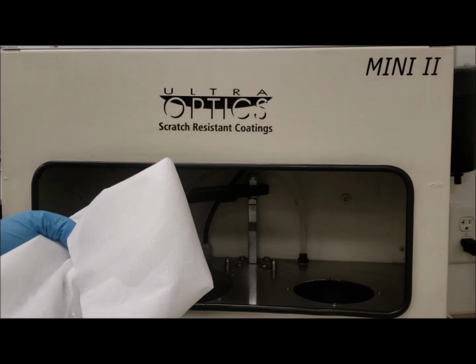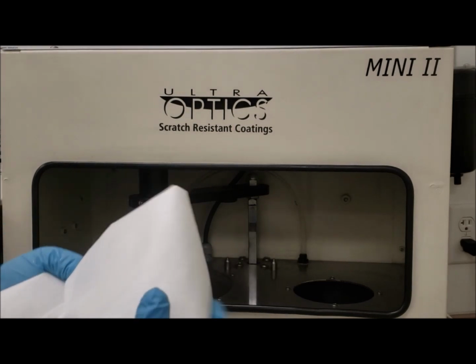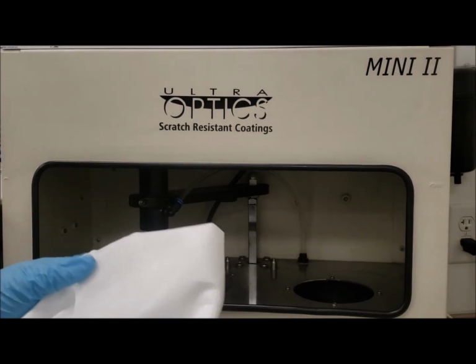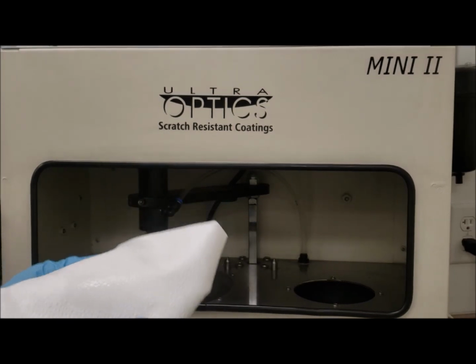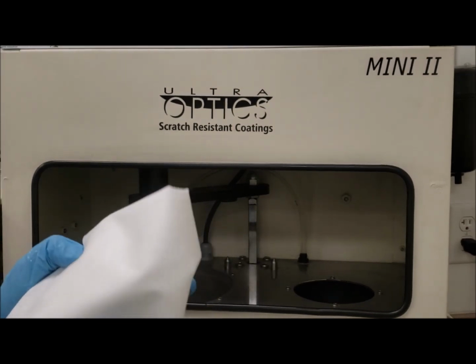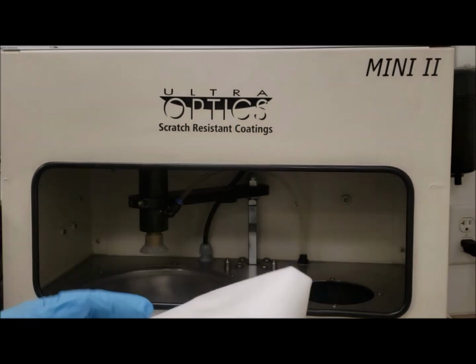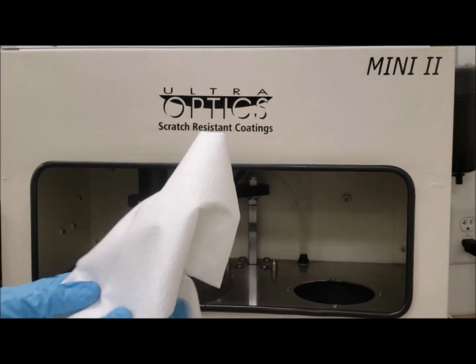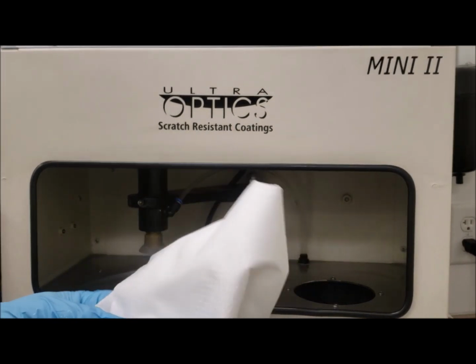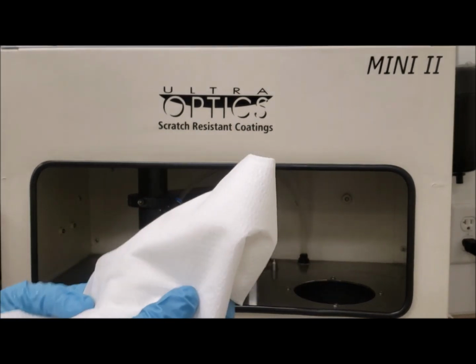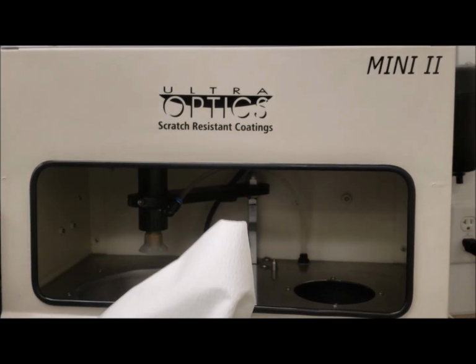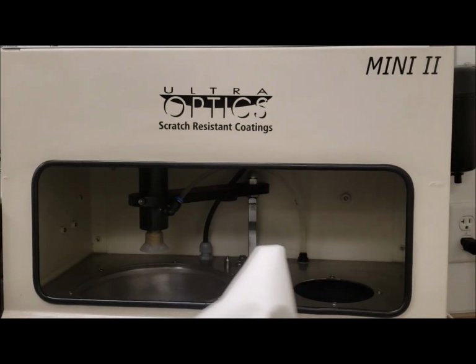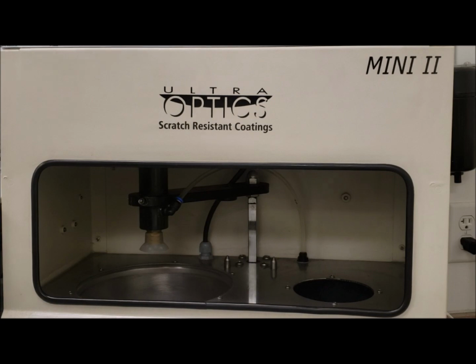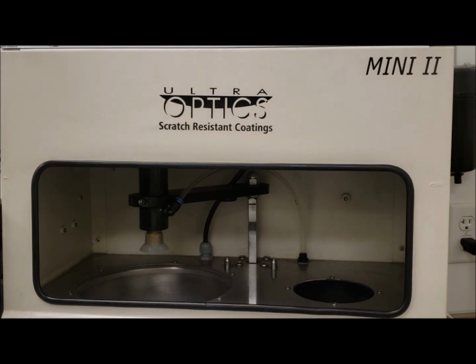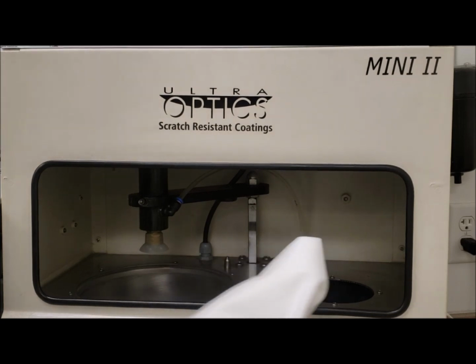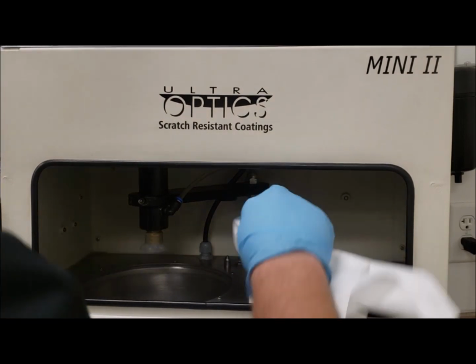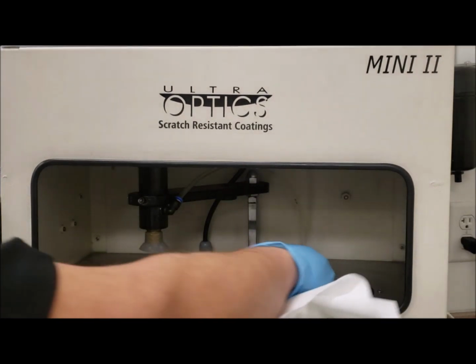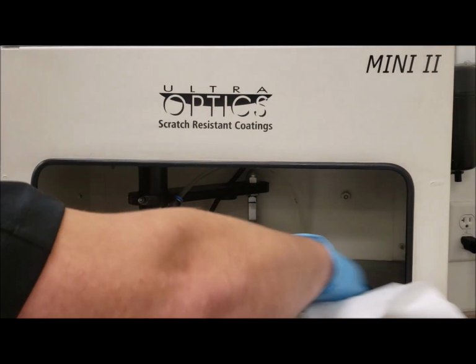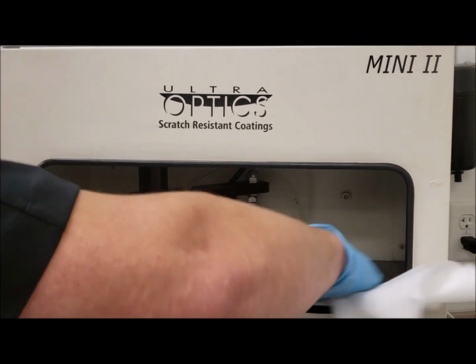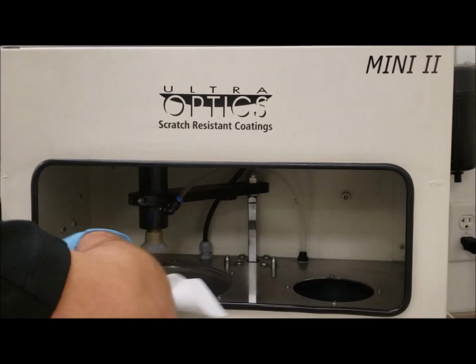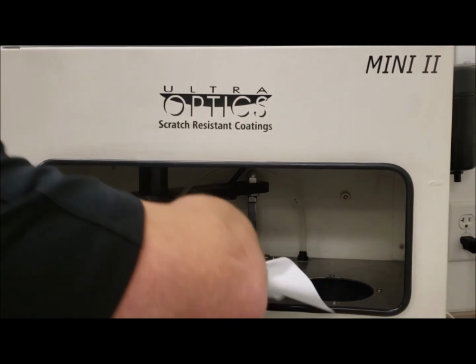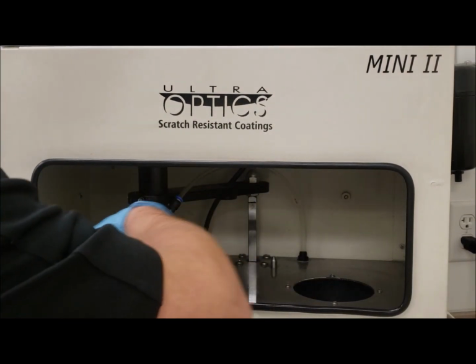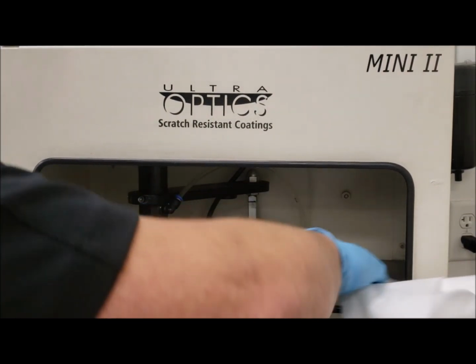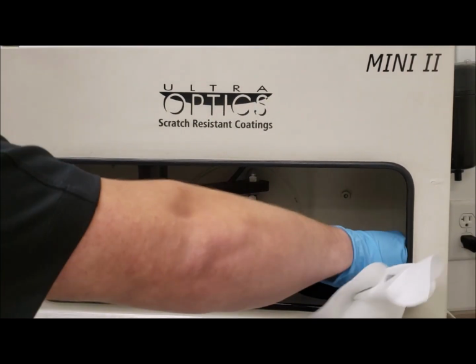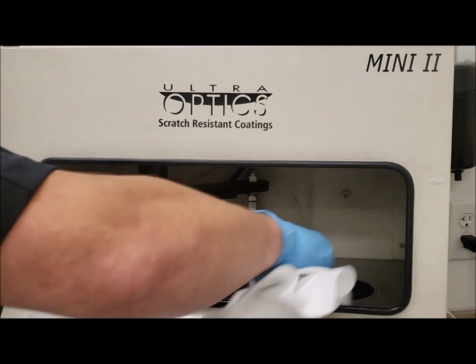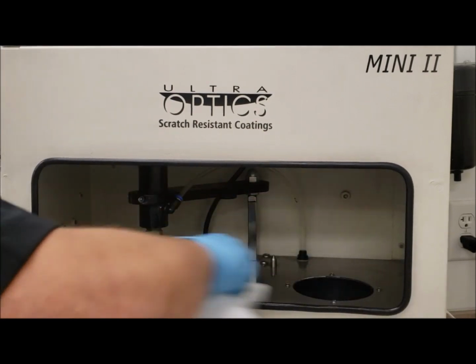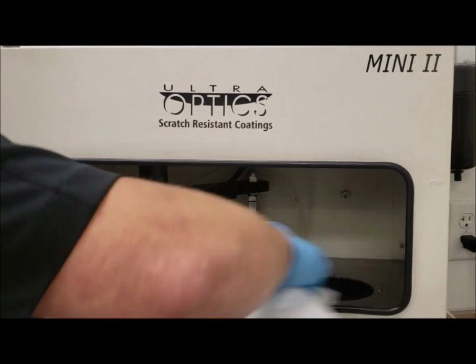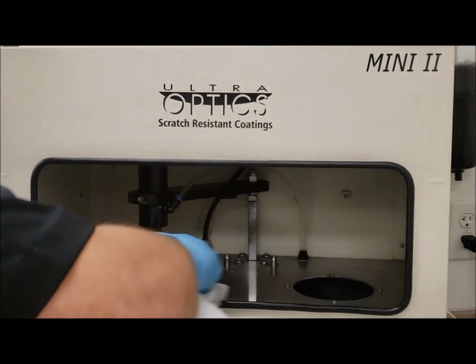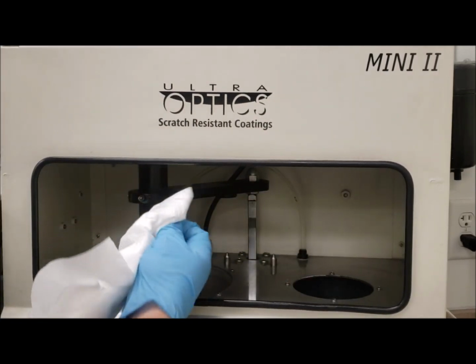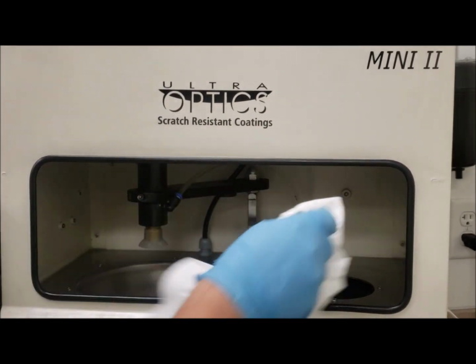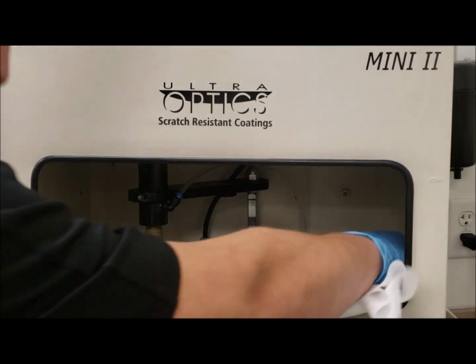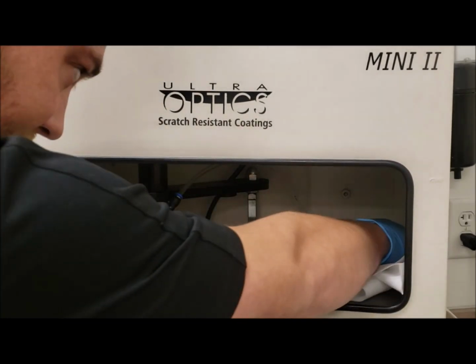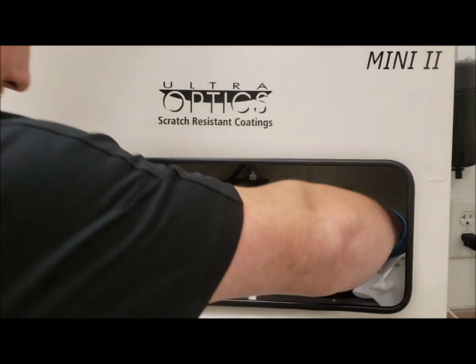You're going to get a liberal amount of IPA on the machine and make sure it is in the off position. You're going to take your rag and wipe along the bowl deck, removing any sort of contaminants as possible.